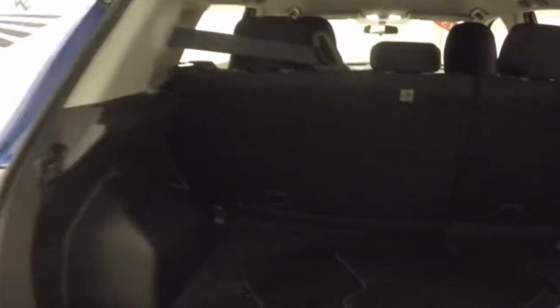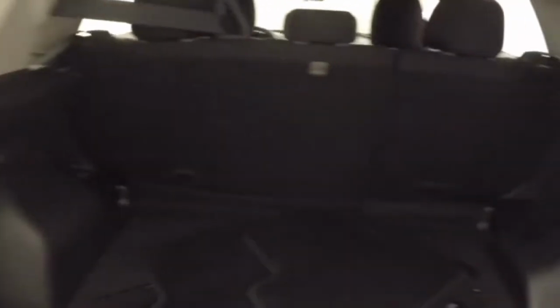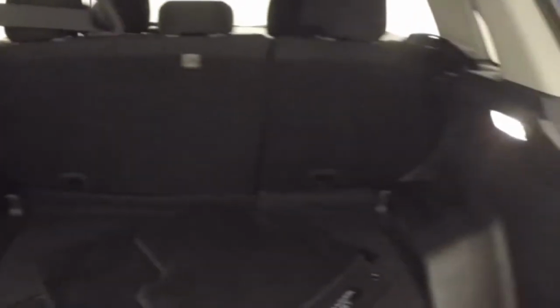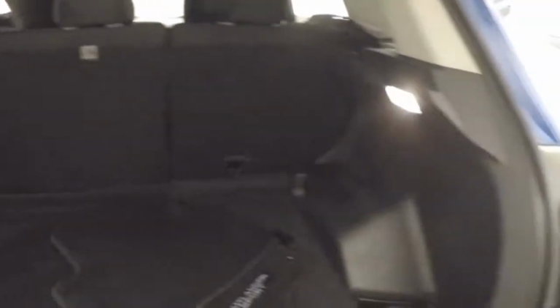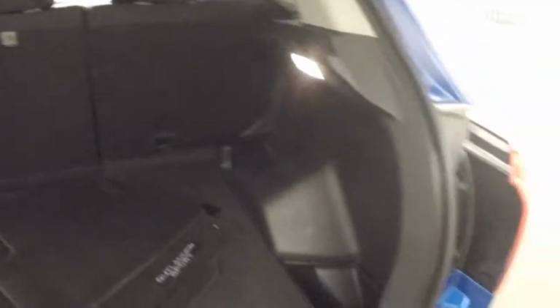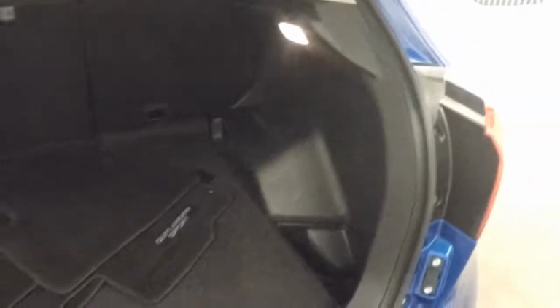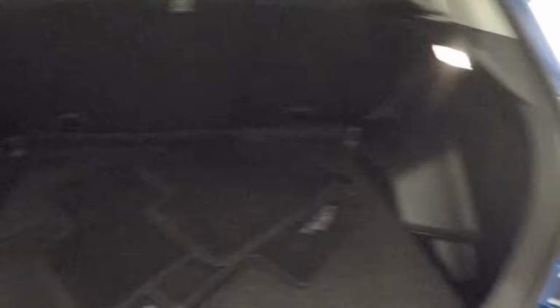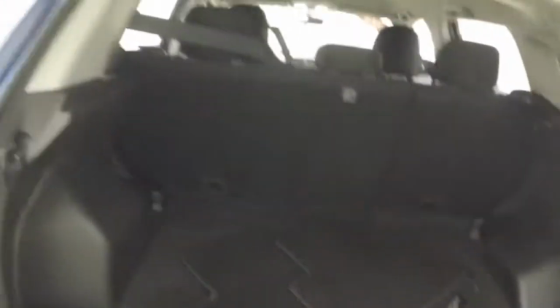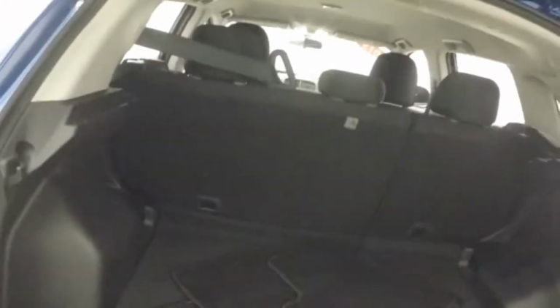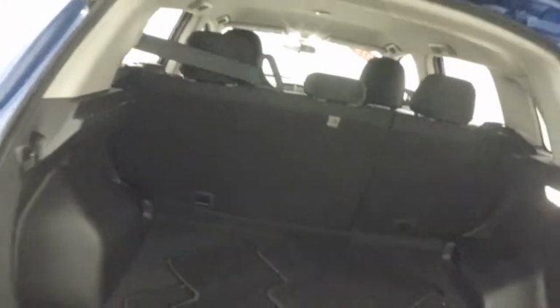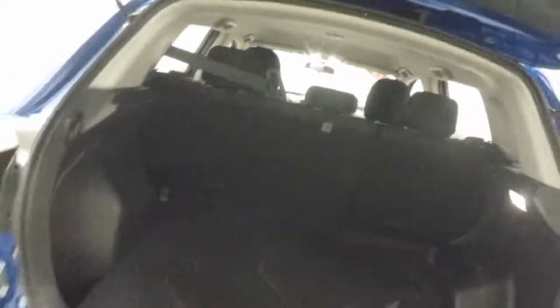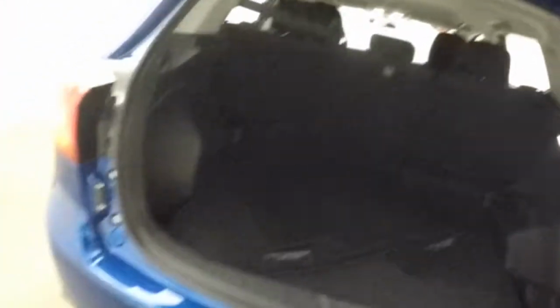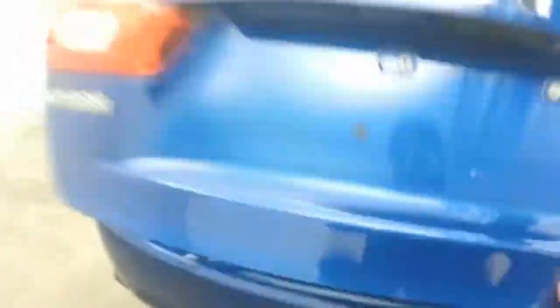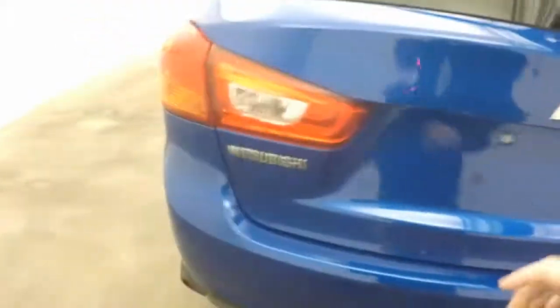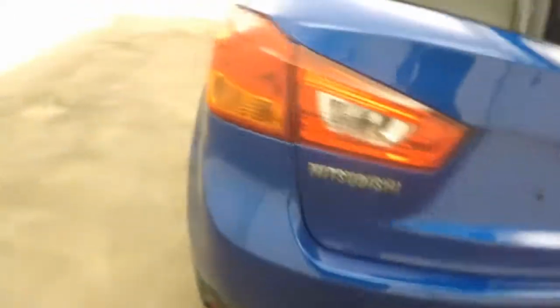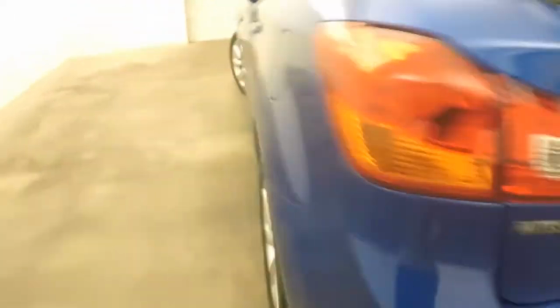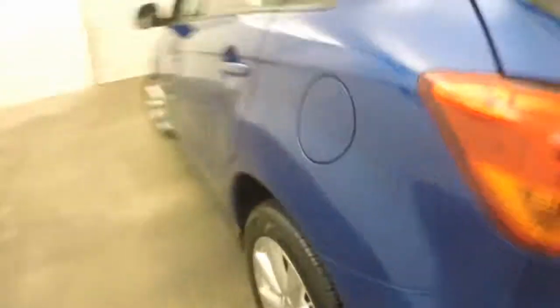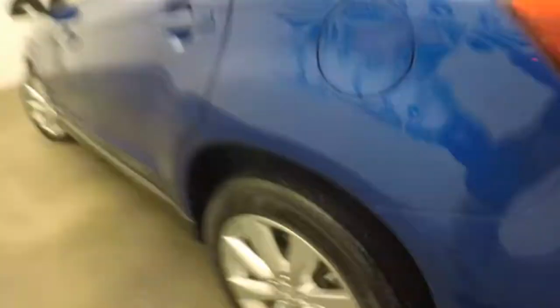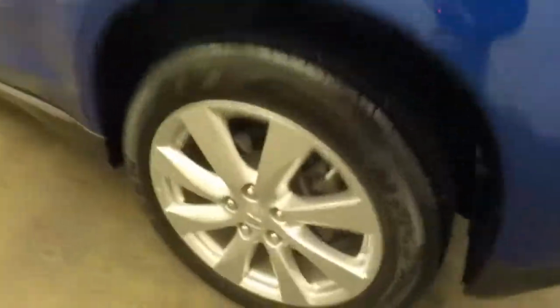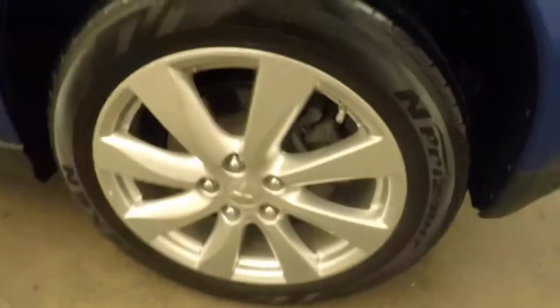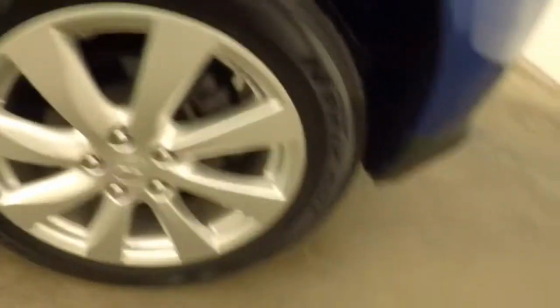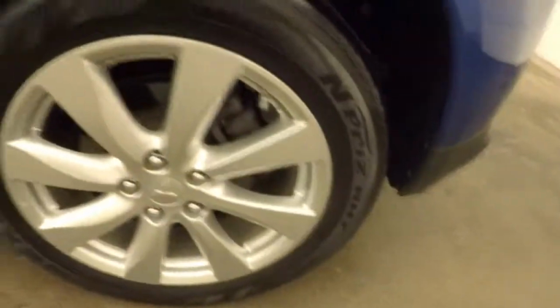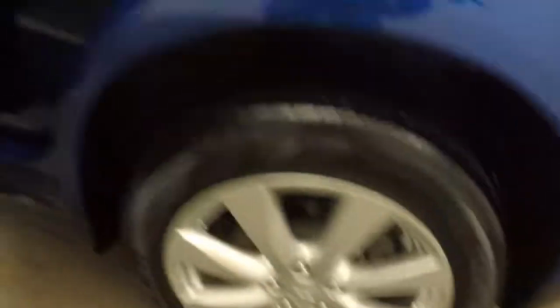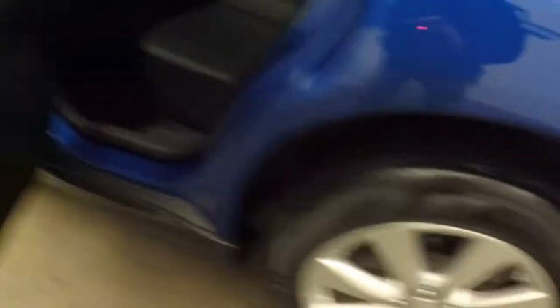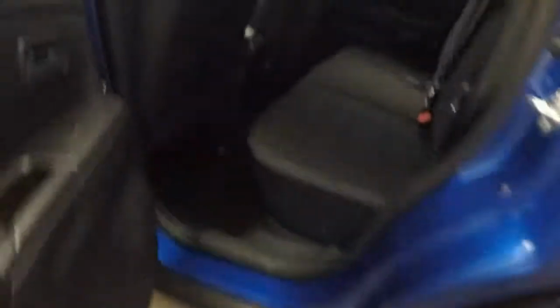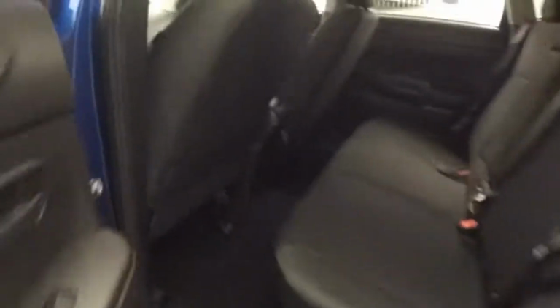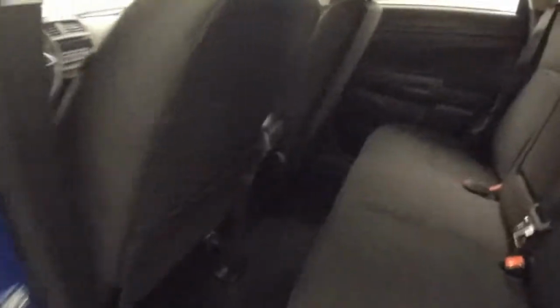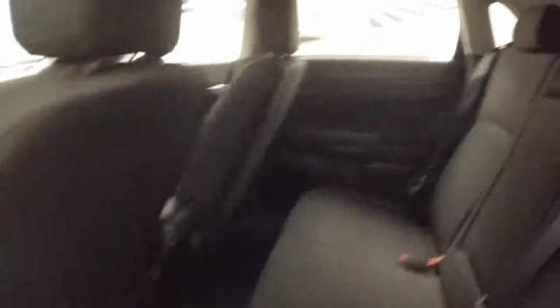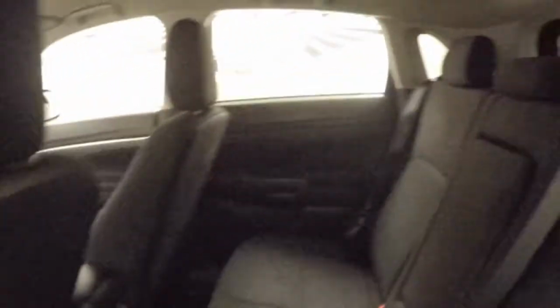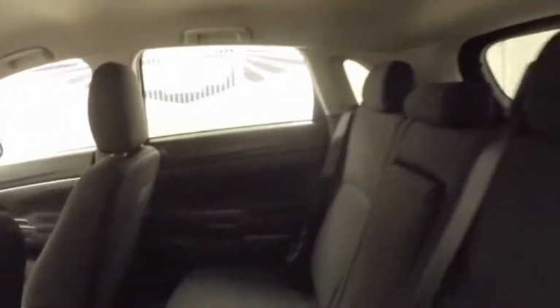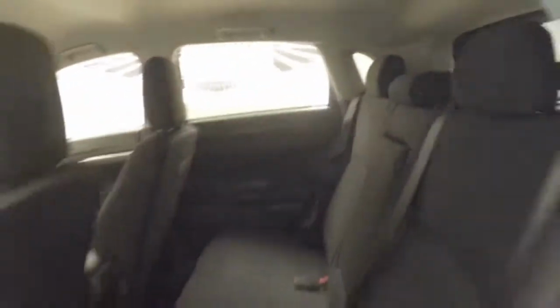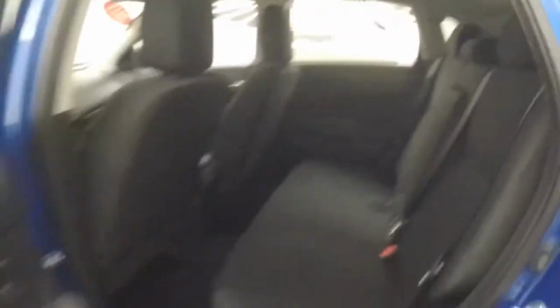Tons of cargo space. Seats do fold down to give you even more. Nice alloy wheels. Interior is in great shape. Plenty of room for your rear passengers.